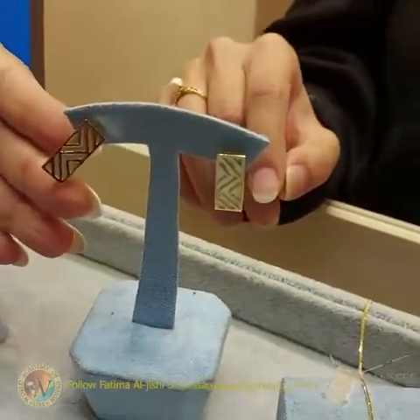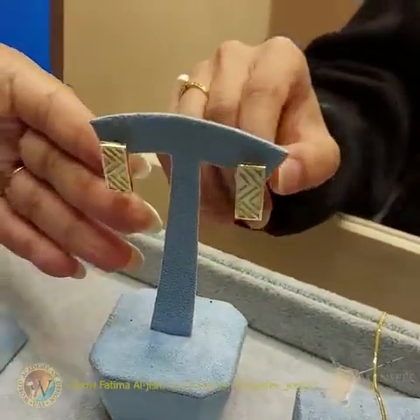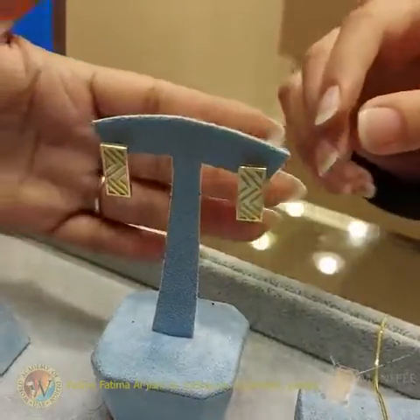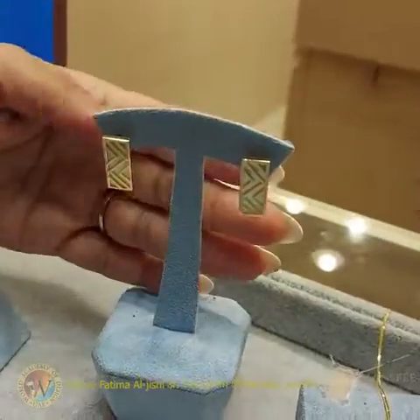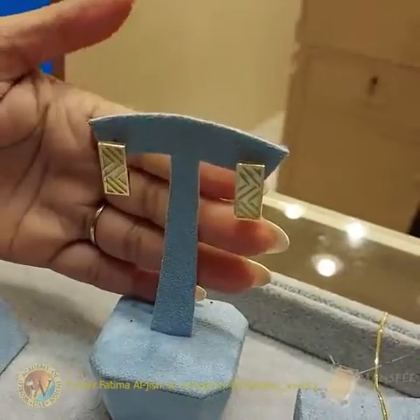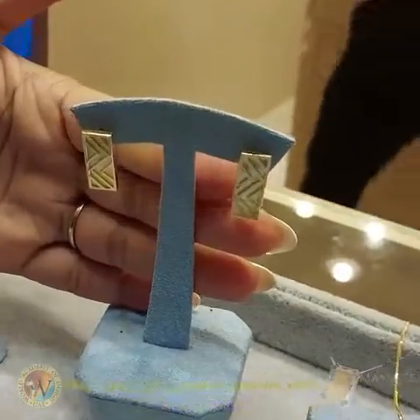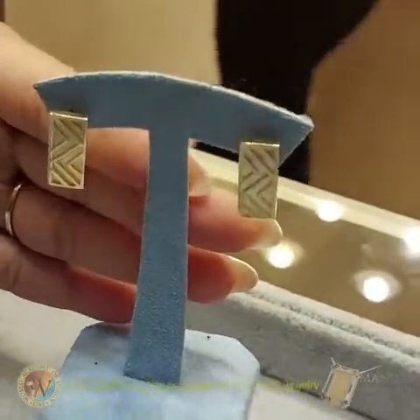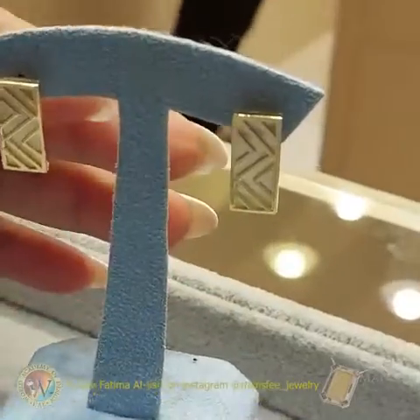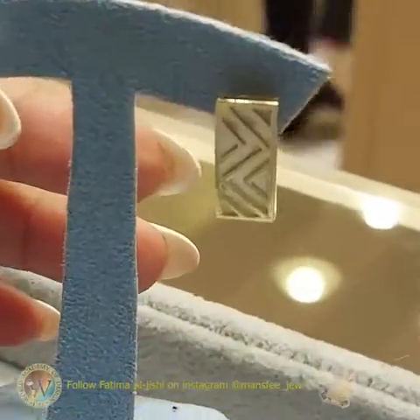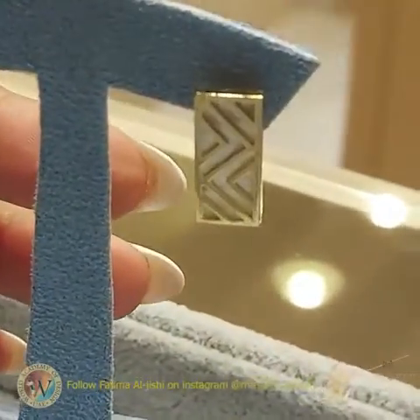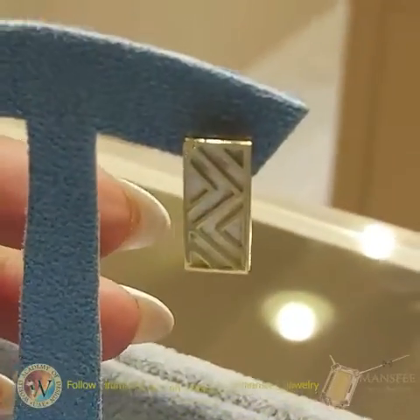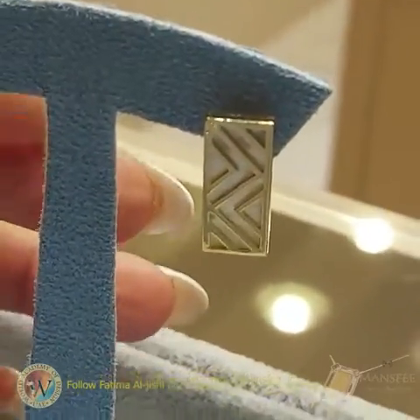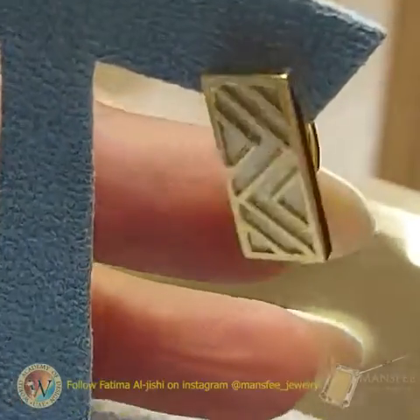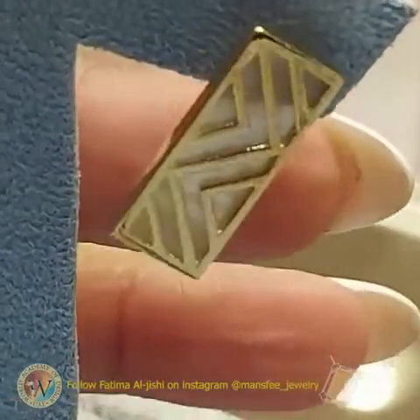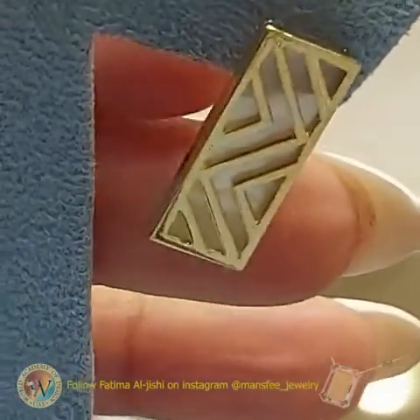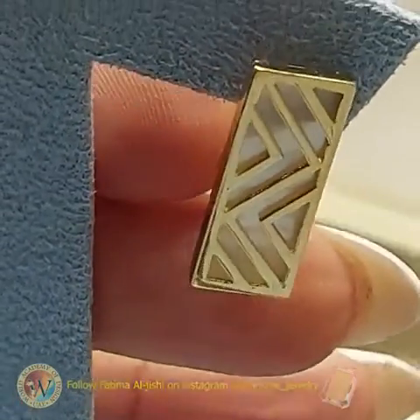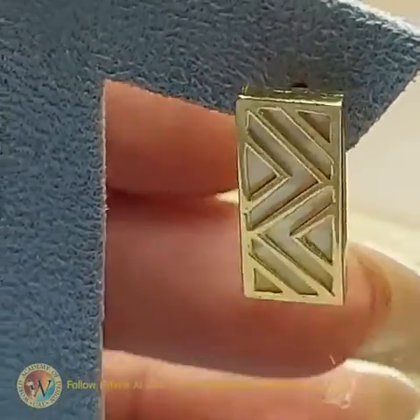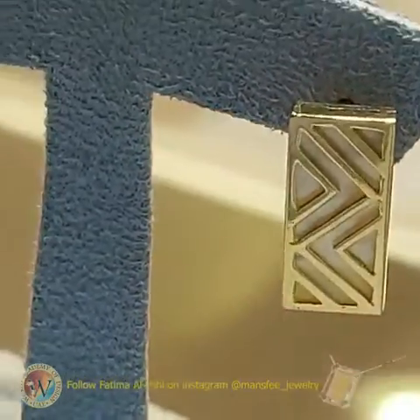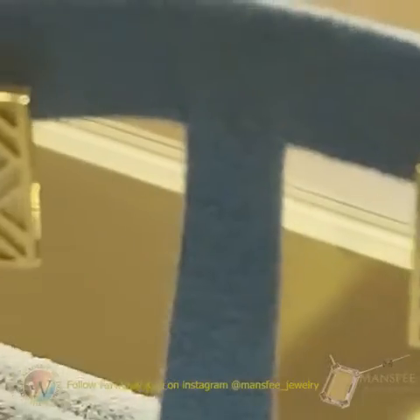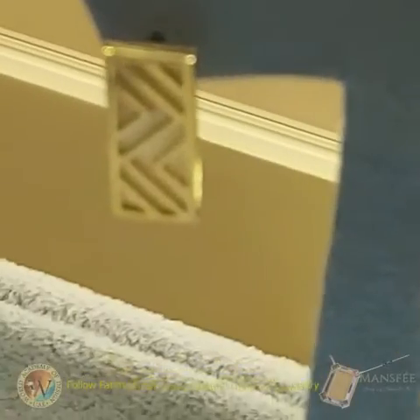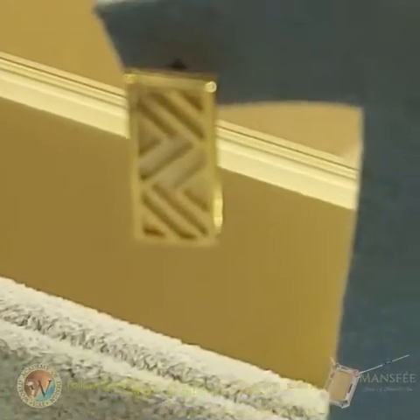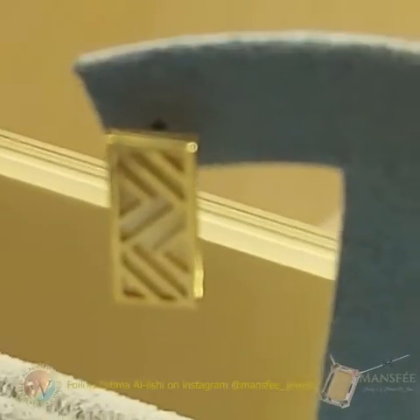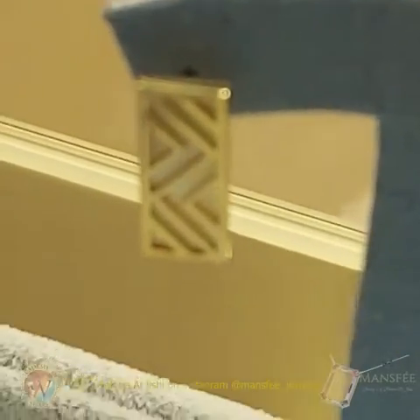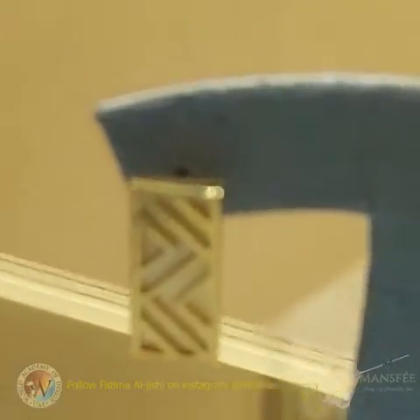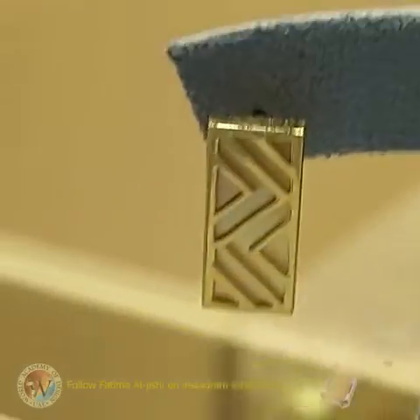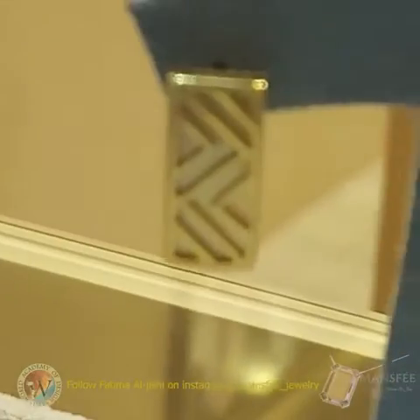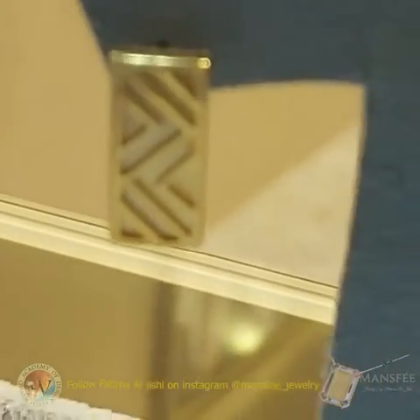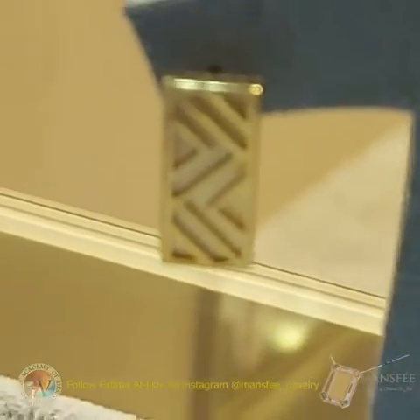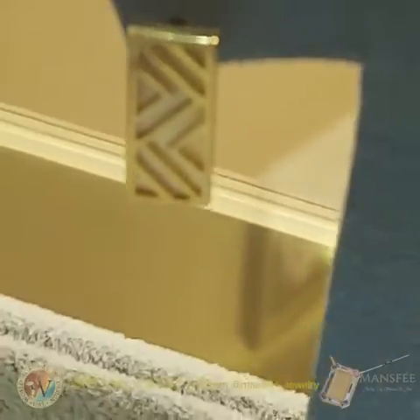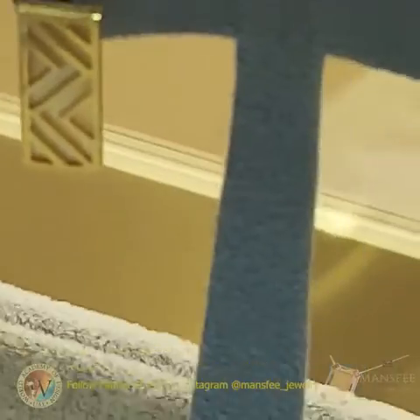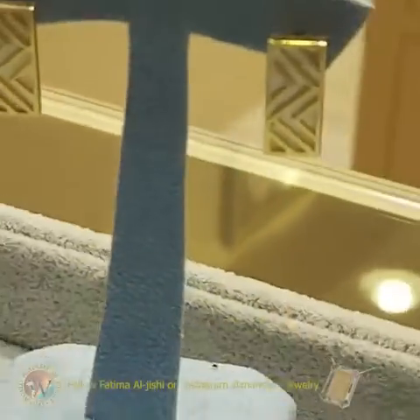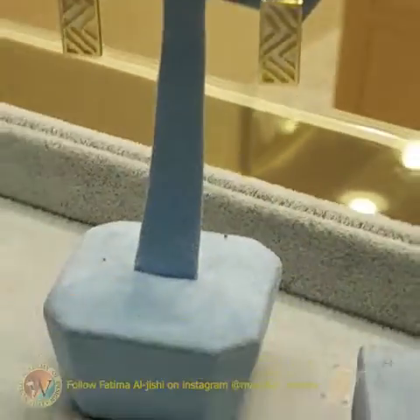This earring is 18 karat and it's mother of birds. We call it Mshabbak — I call this collection Mshabbak. That's beautiful. Thank you so much. I love your collection.